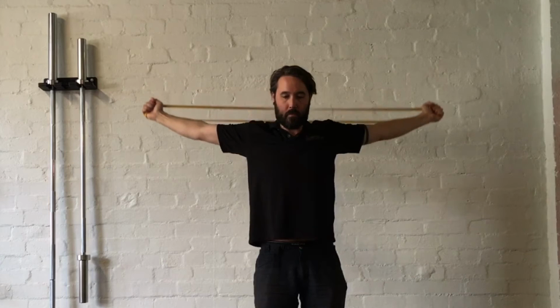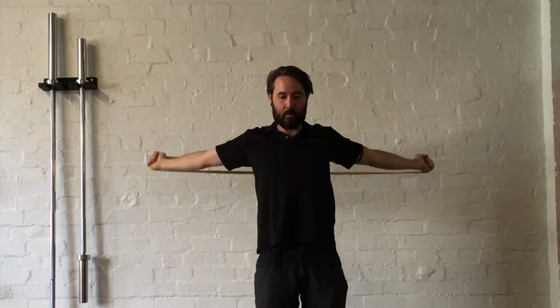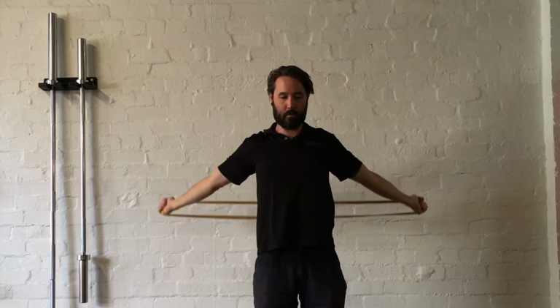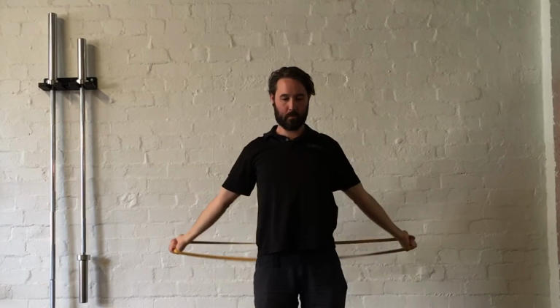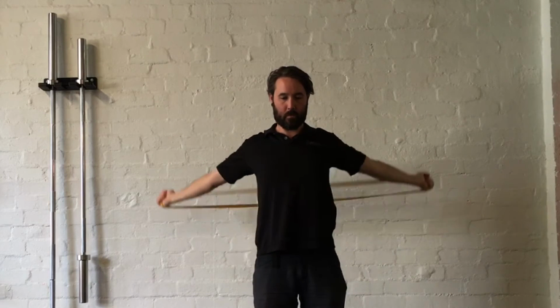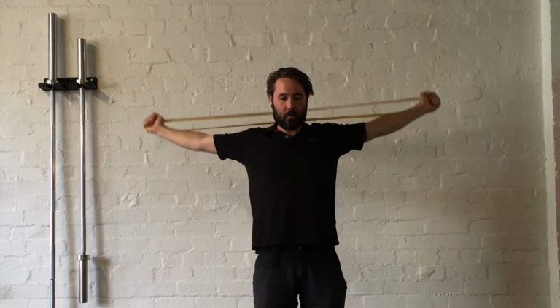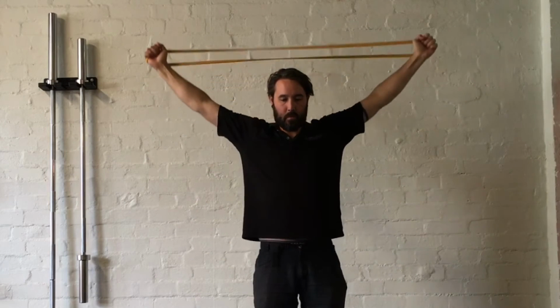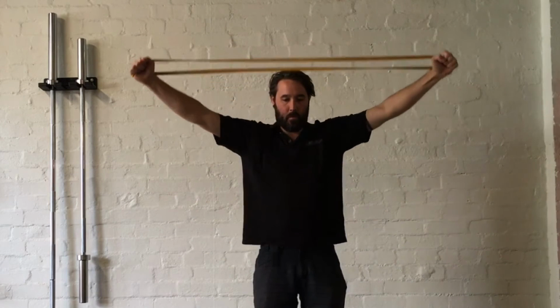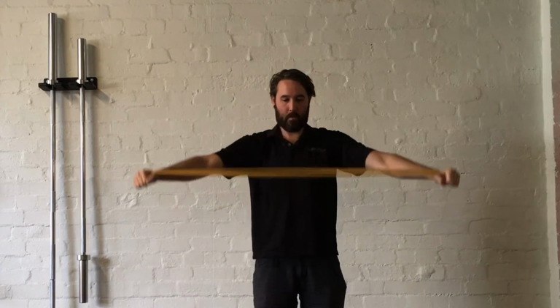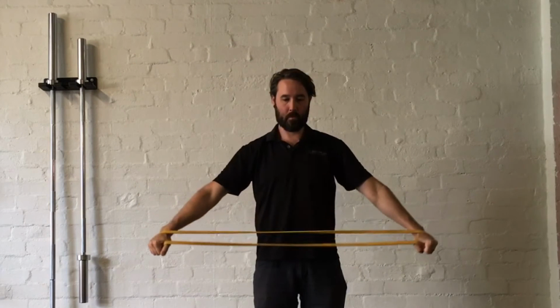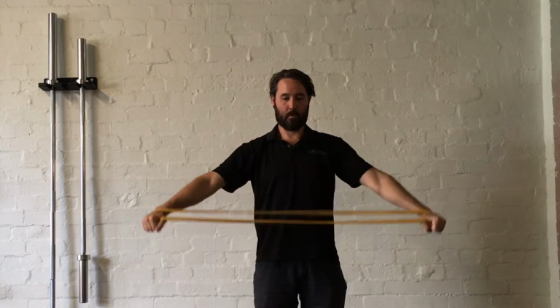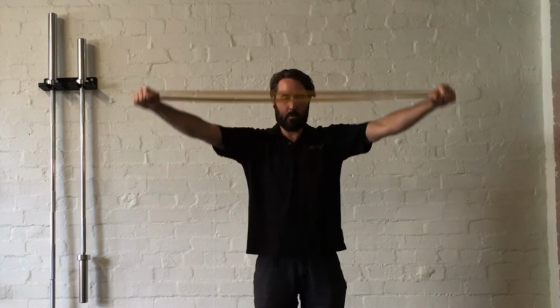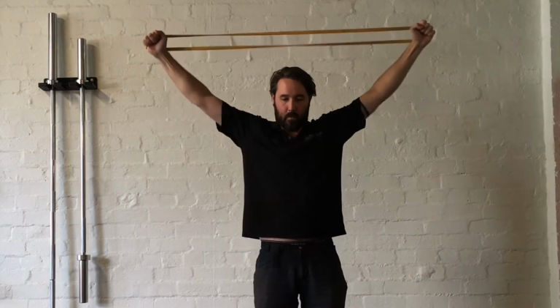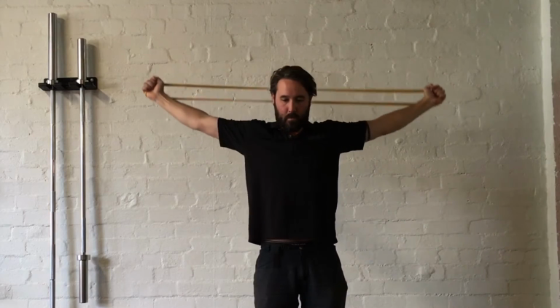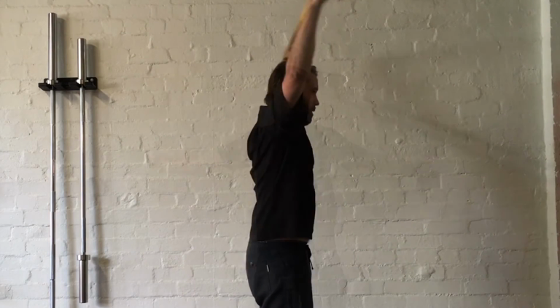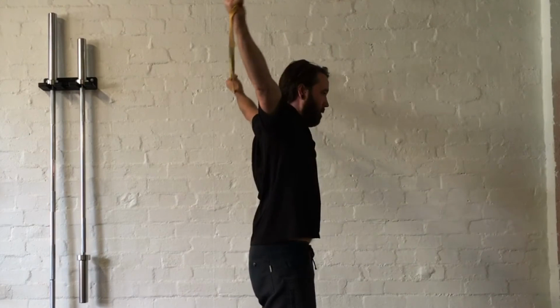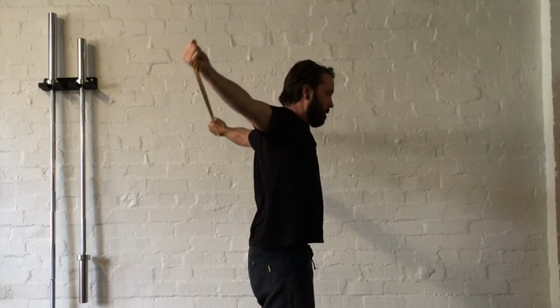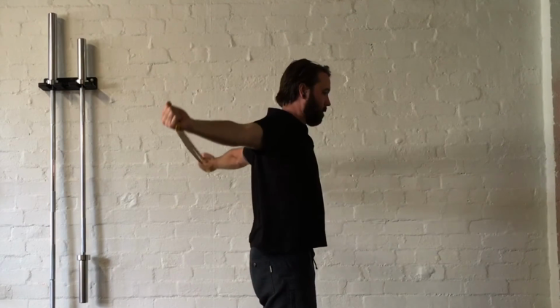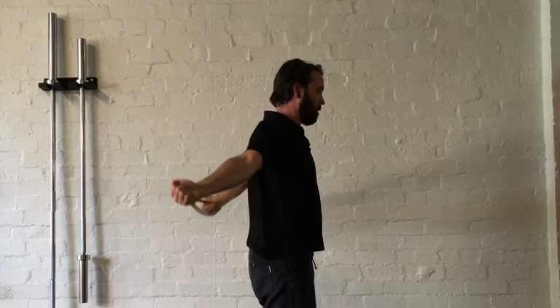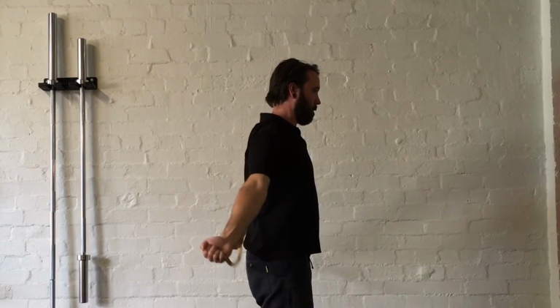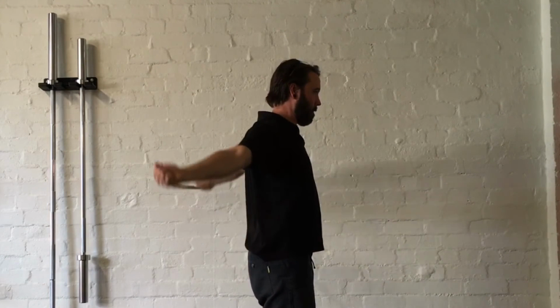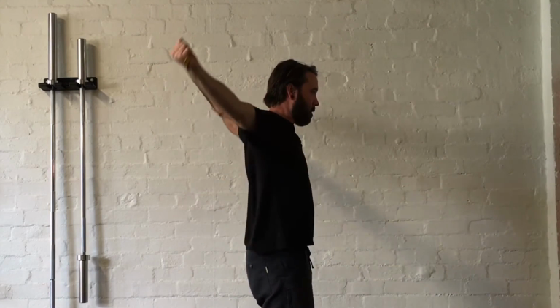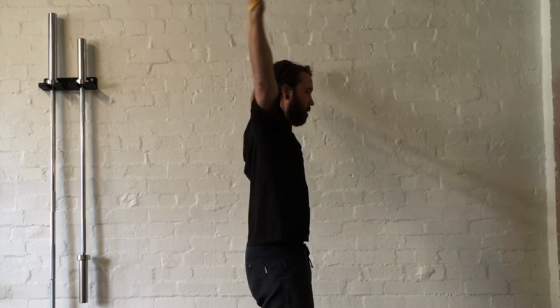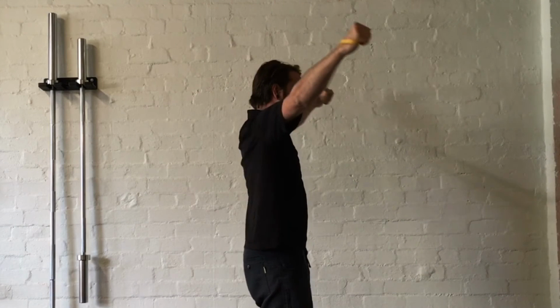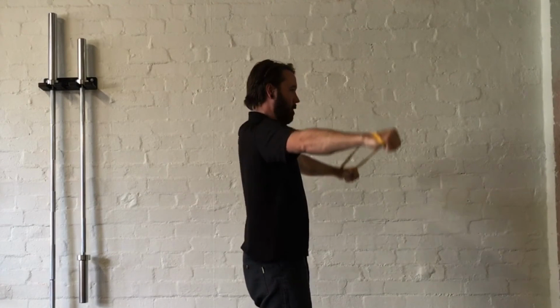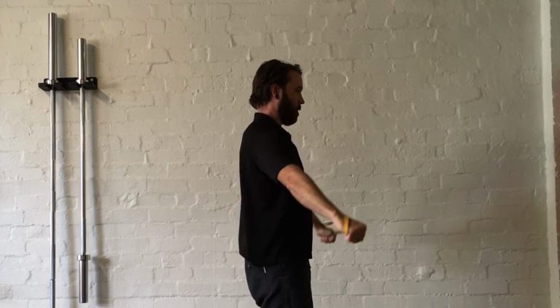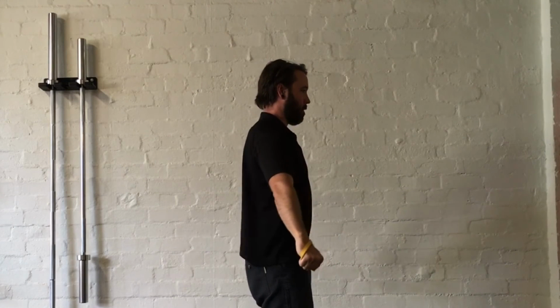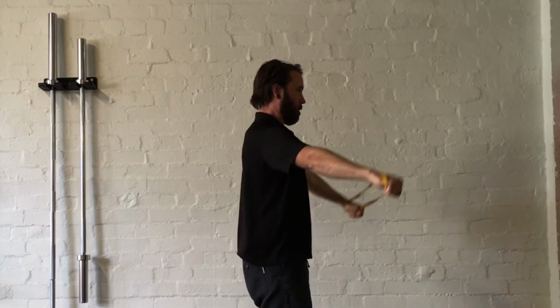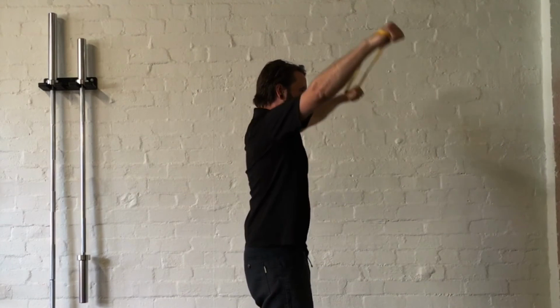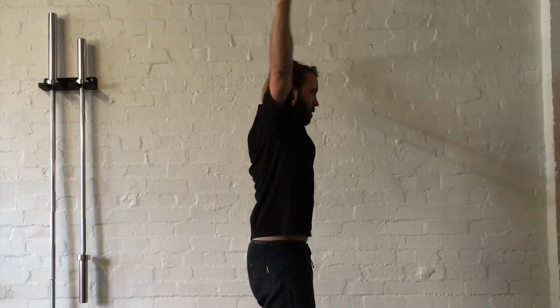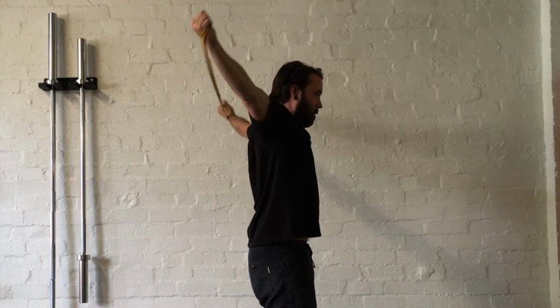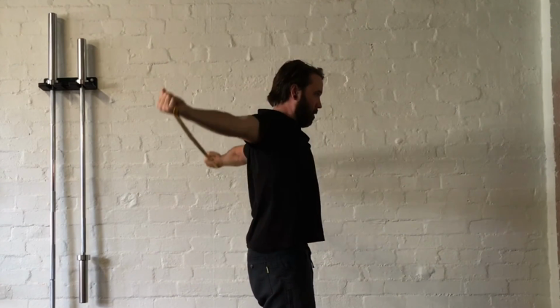This exercise you can see now is a combination of mobility and strength for not only the rotator cuff but the scapulothoracic muscles as well. It's a great way to restore shoulder movement and also improve some coordination and strength in the process. Thanks again for watching.